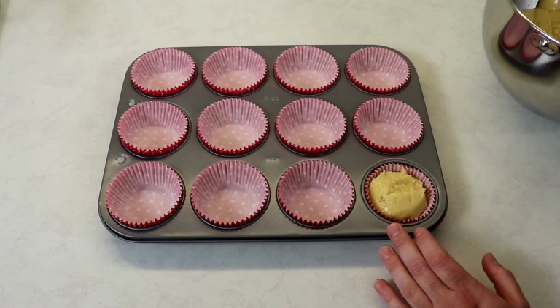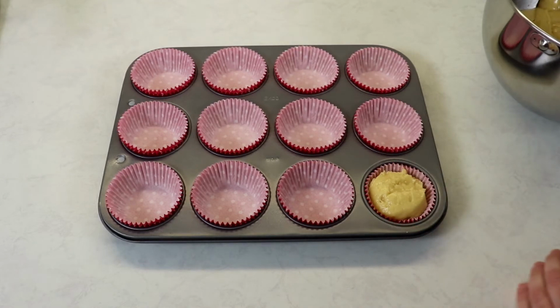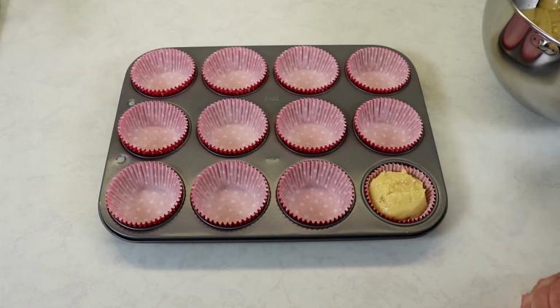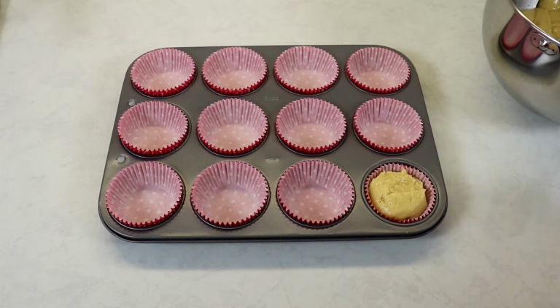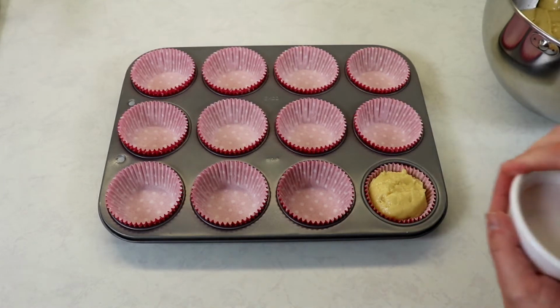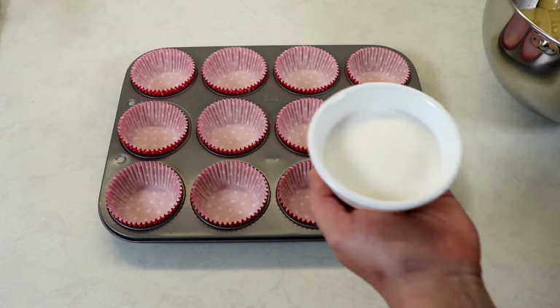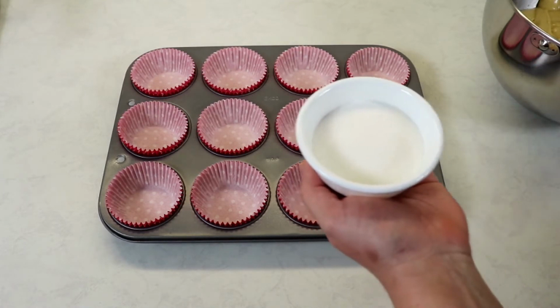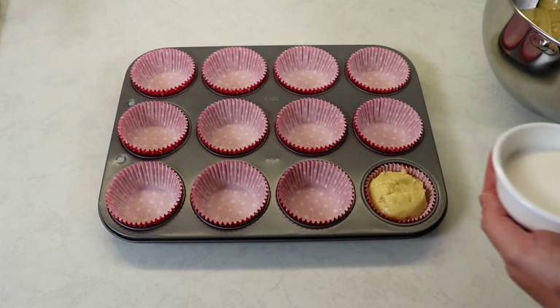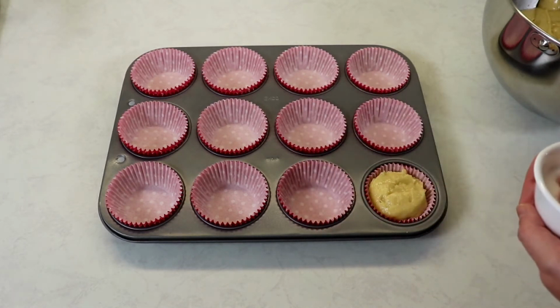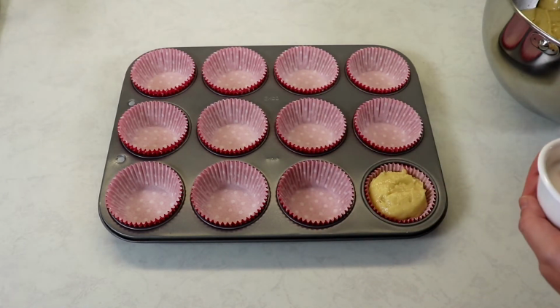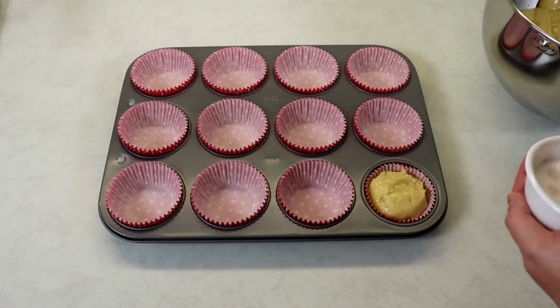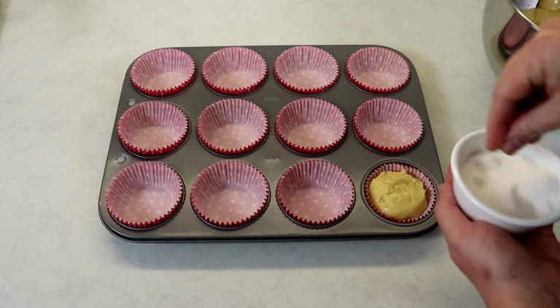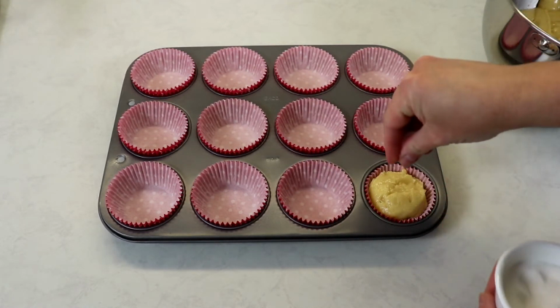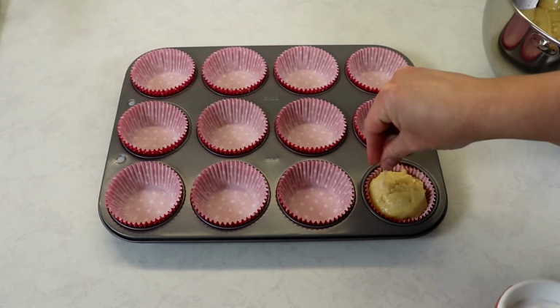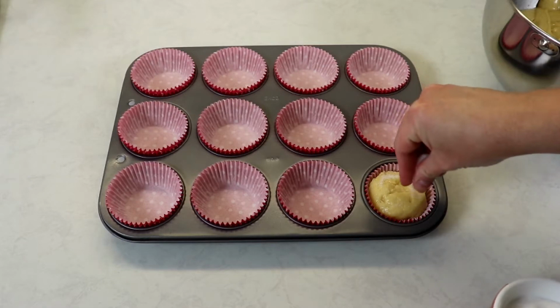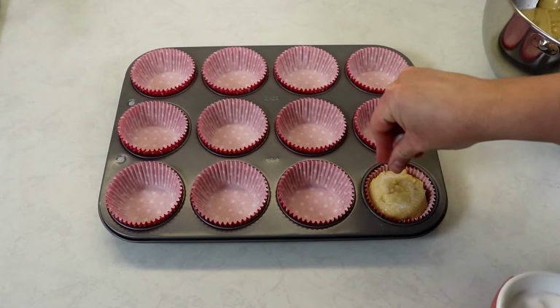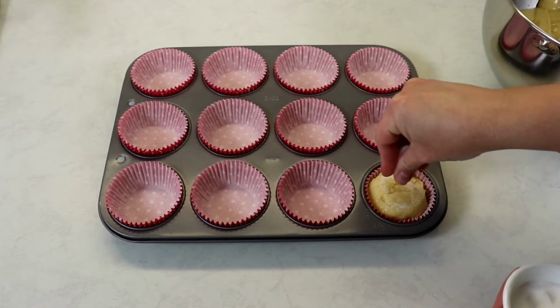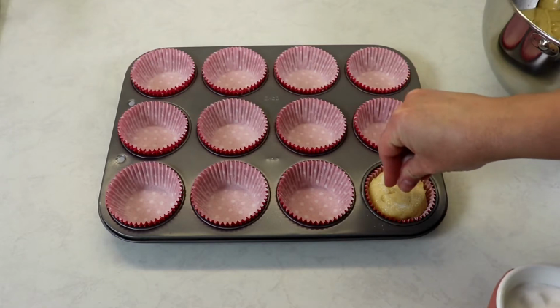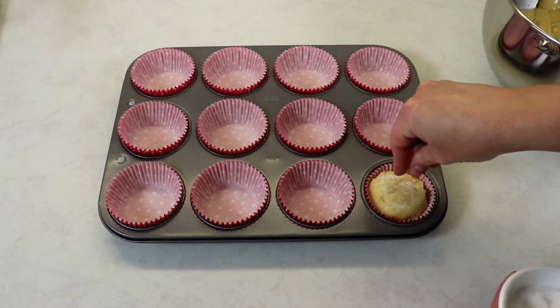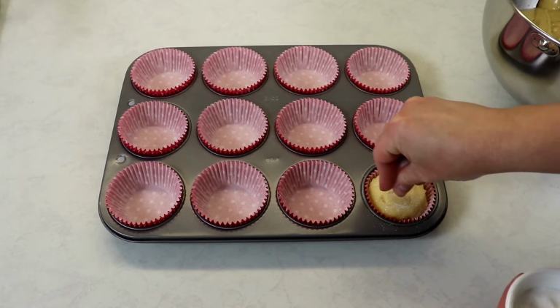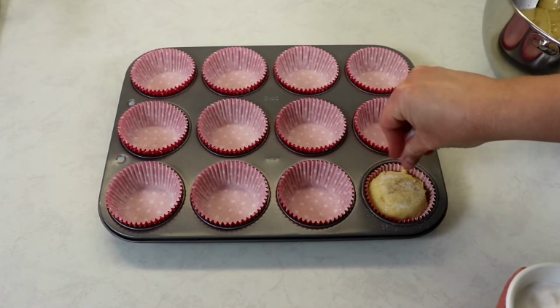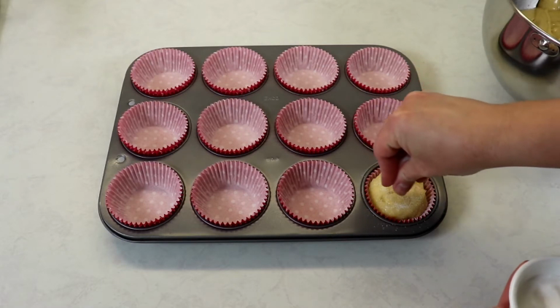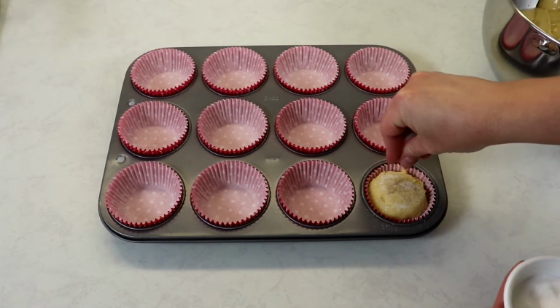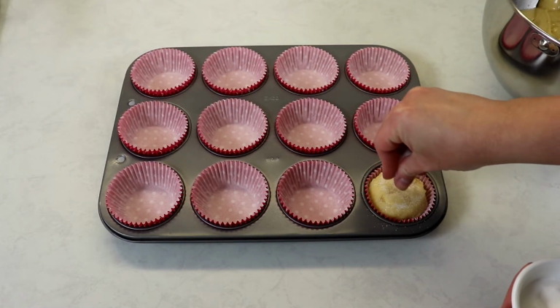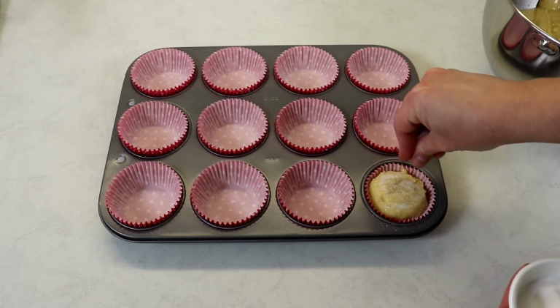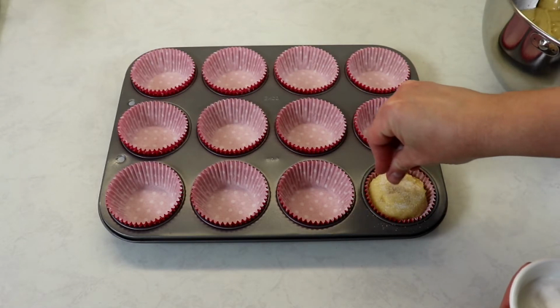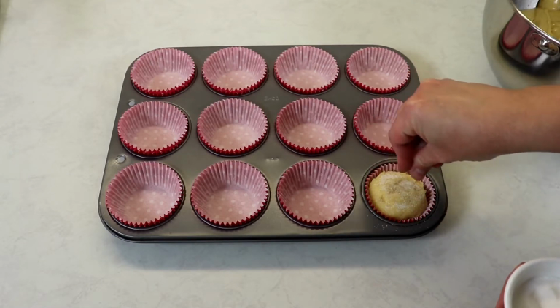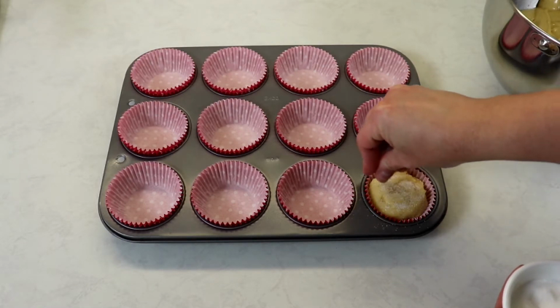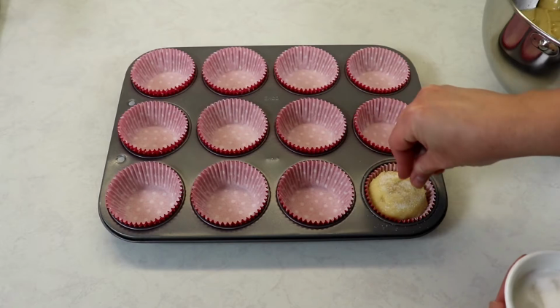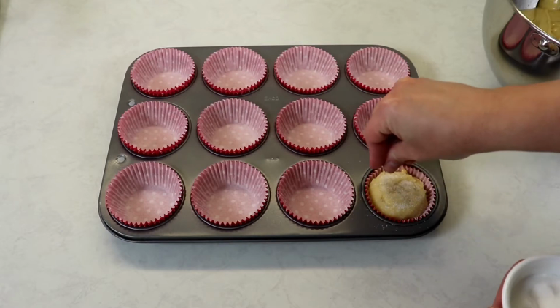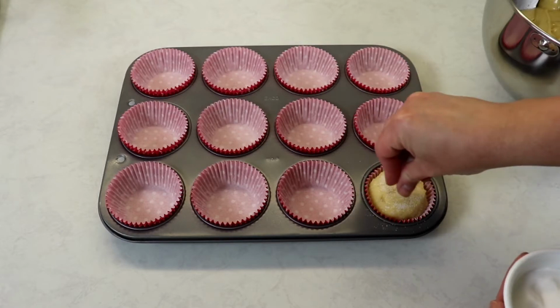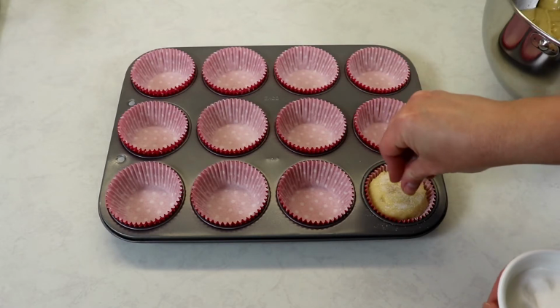Then take some regular sugar and sprinkle it on top. Be generous because you want that beautiful crackle on the top as it bakes.